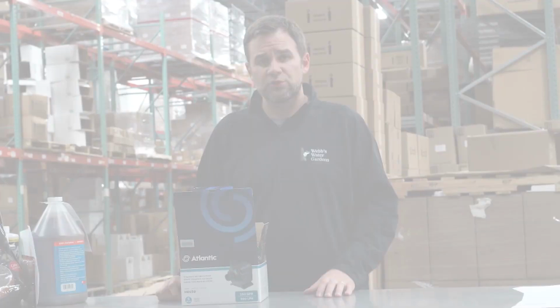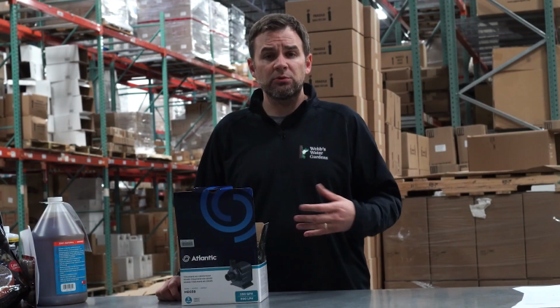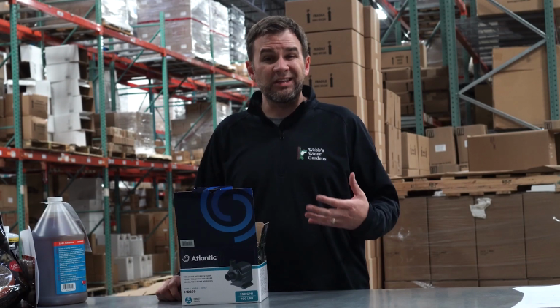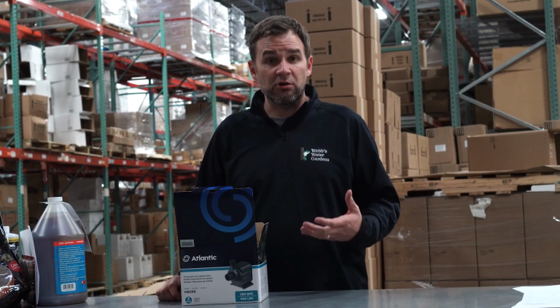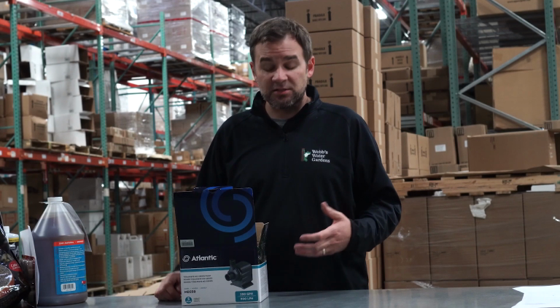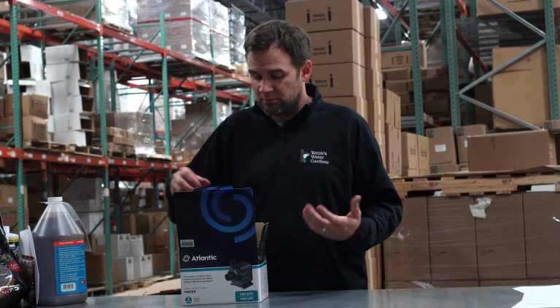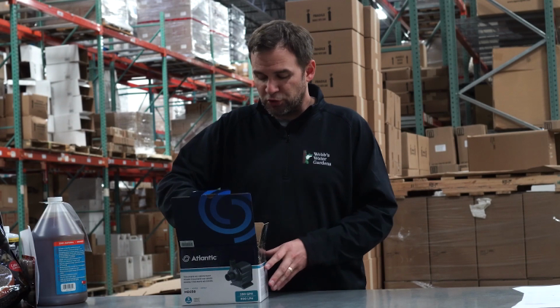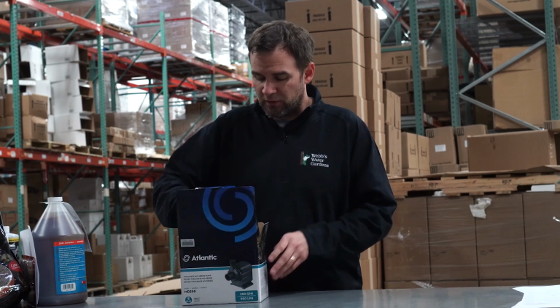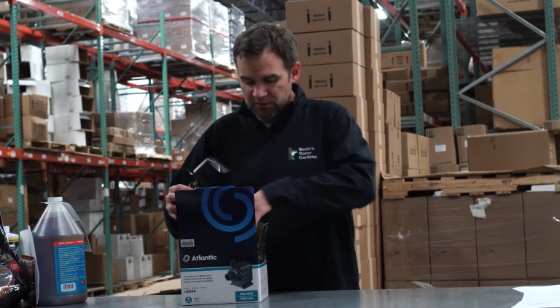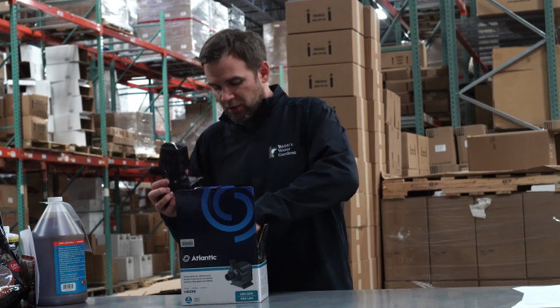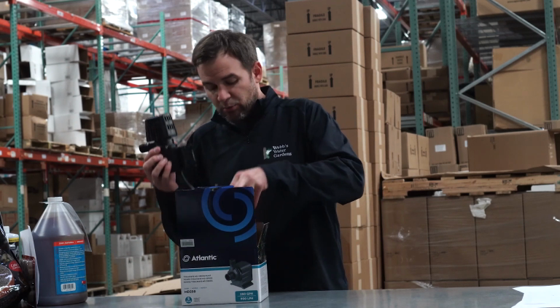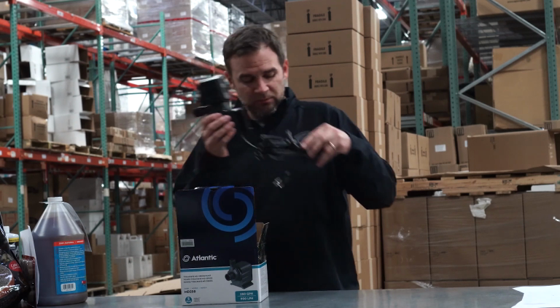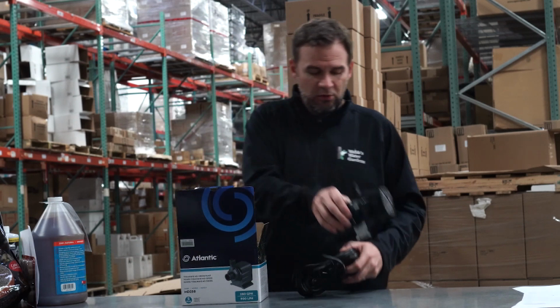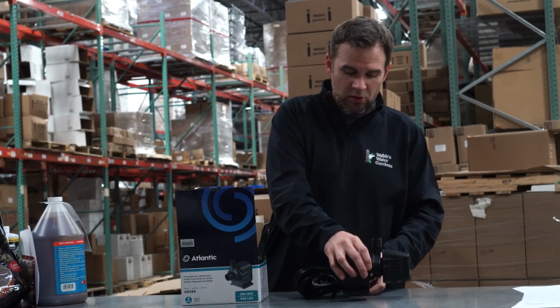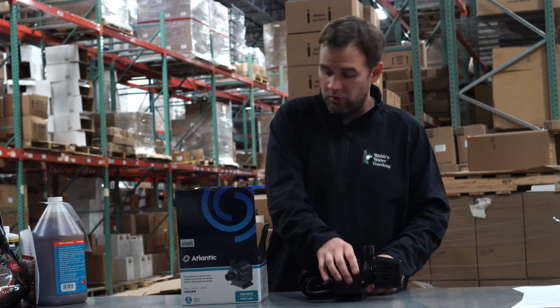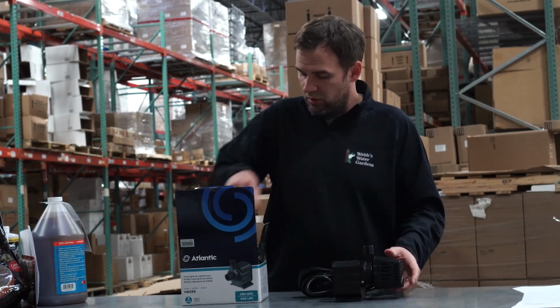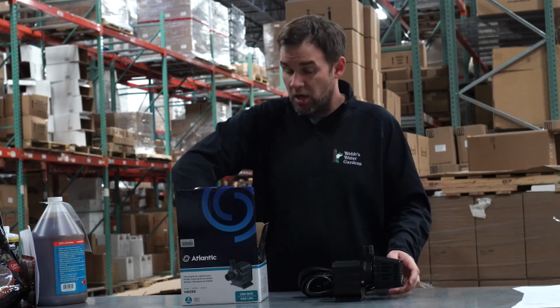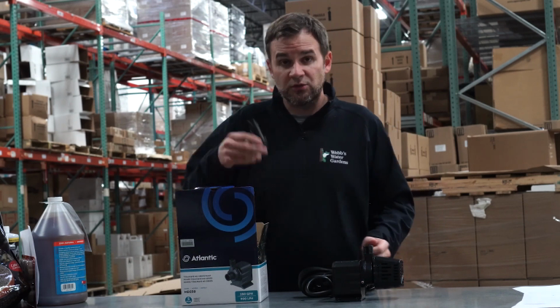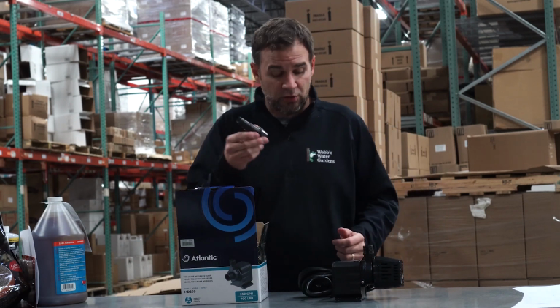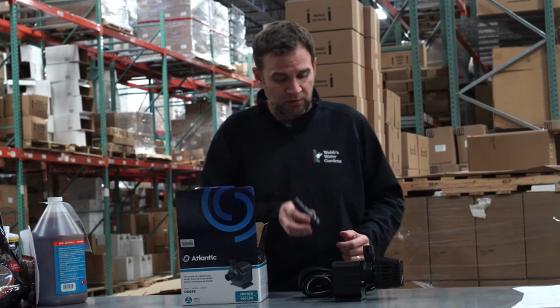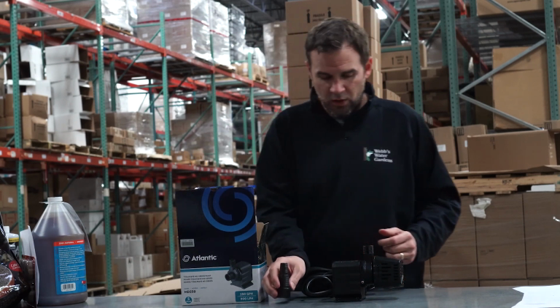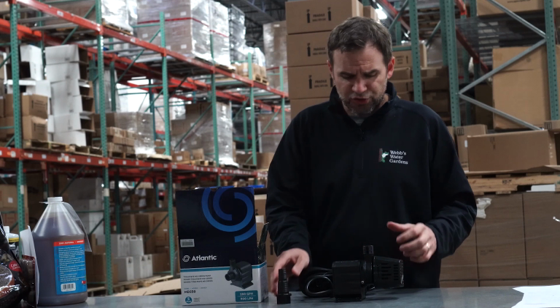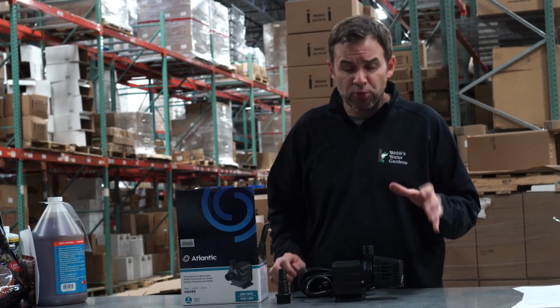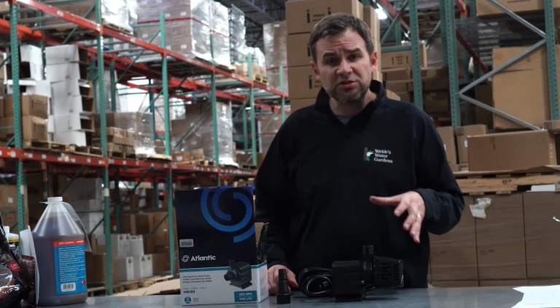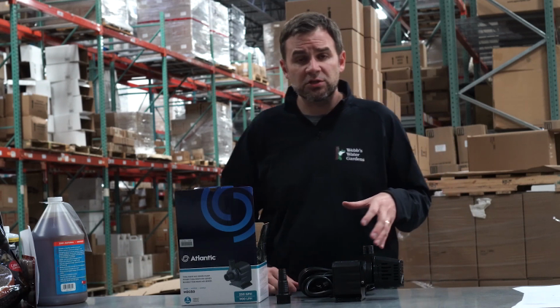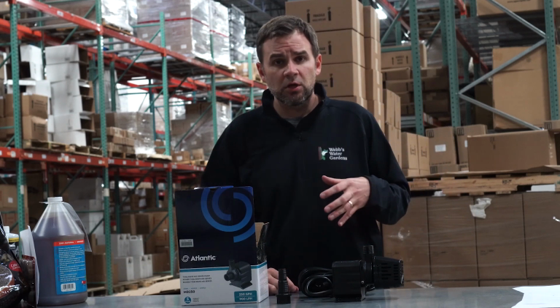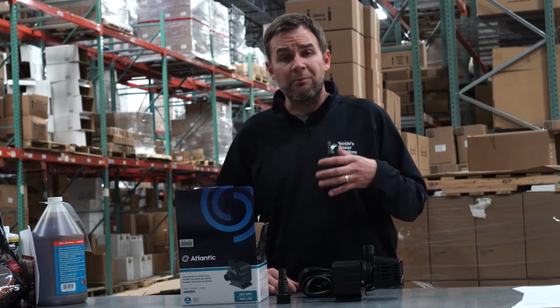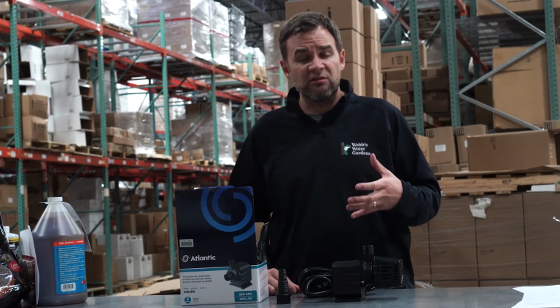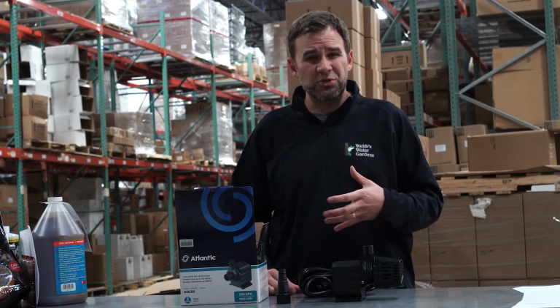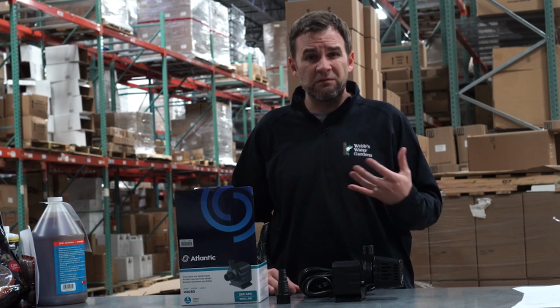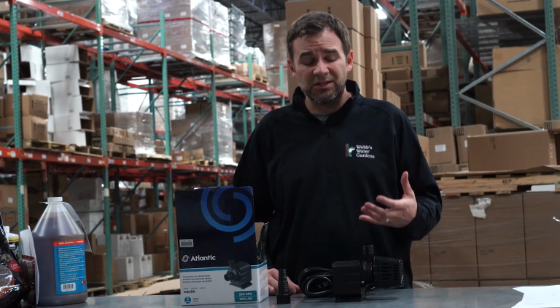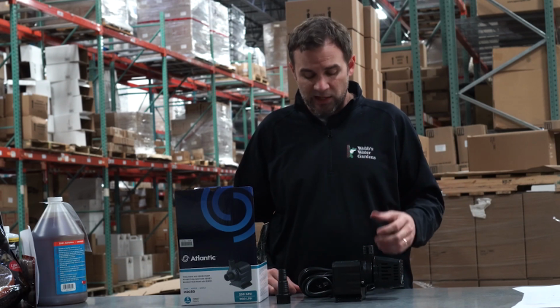So this is going to be one of the easier unboxings, really only two things: pump and discharge fitting. This is a super energy-efficient Mag Drive Pump — it's only 15 watts.